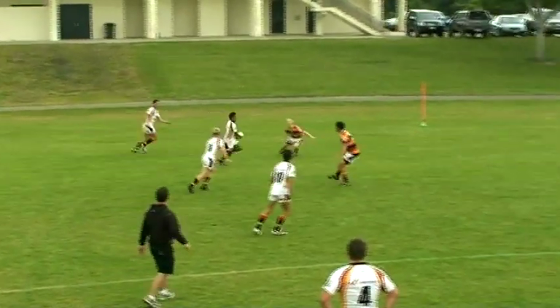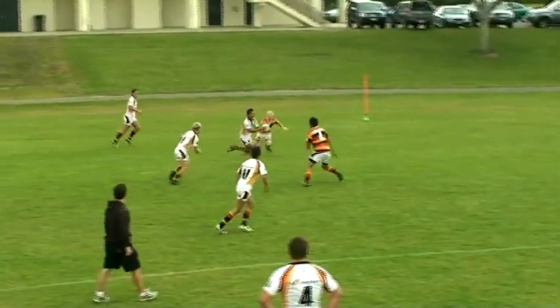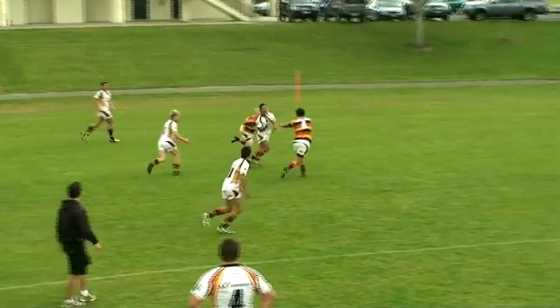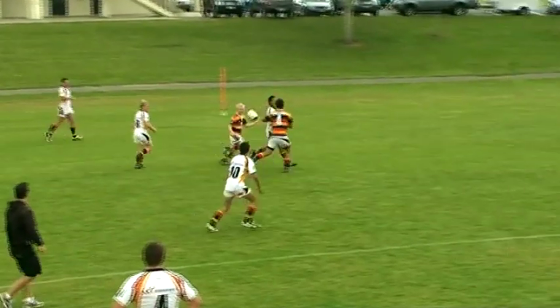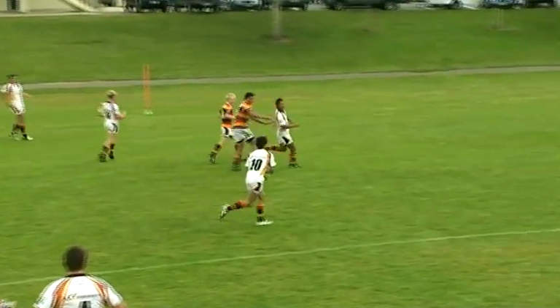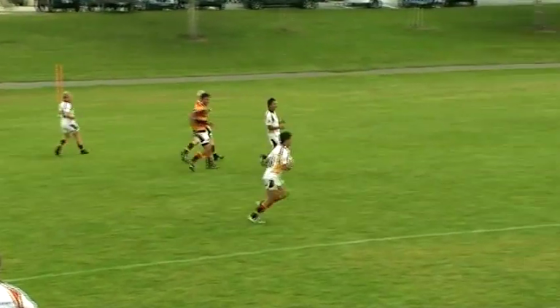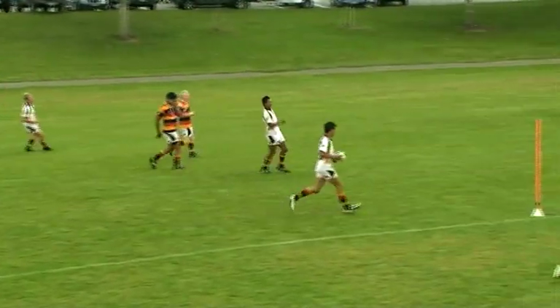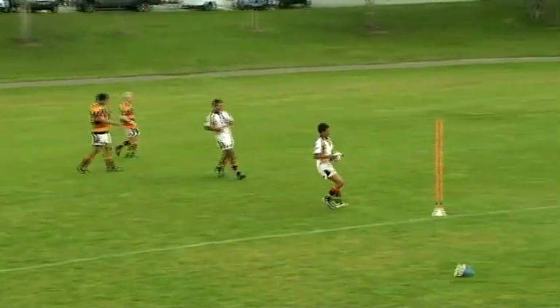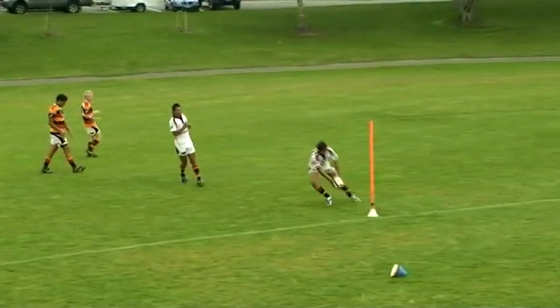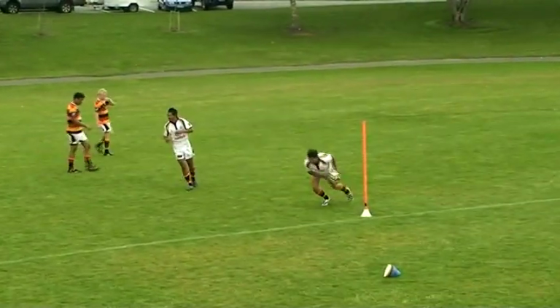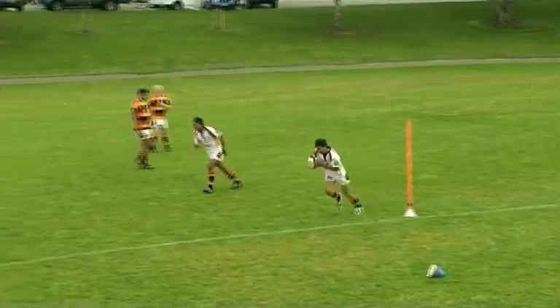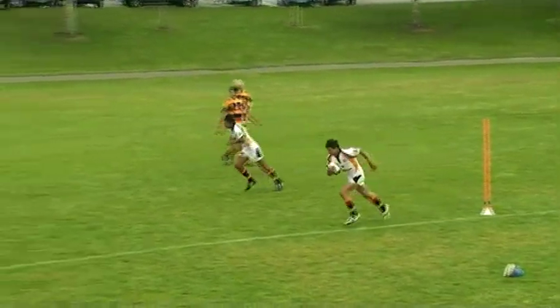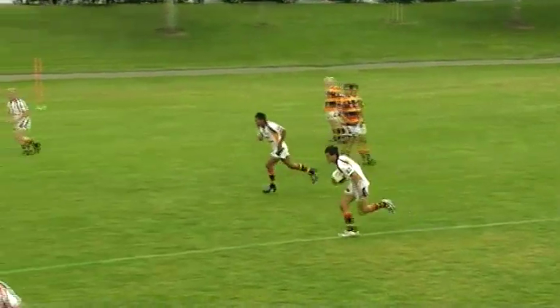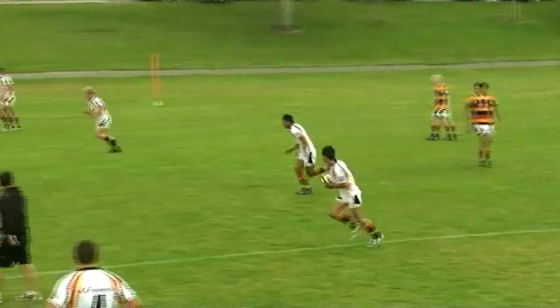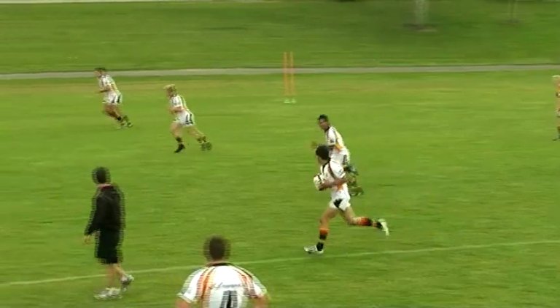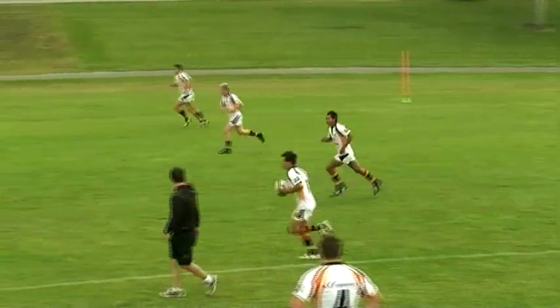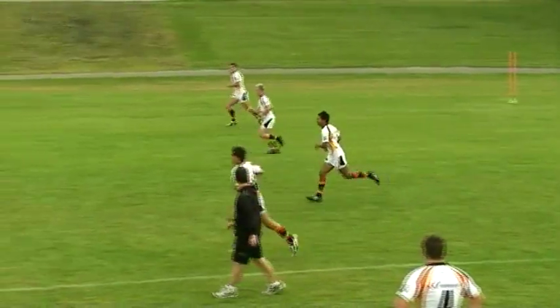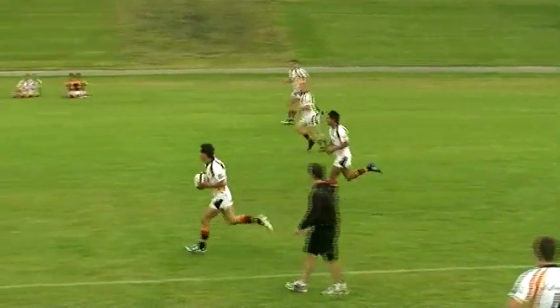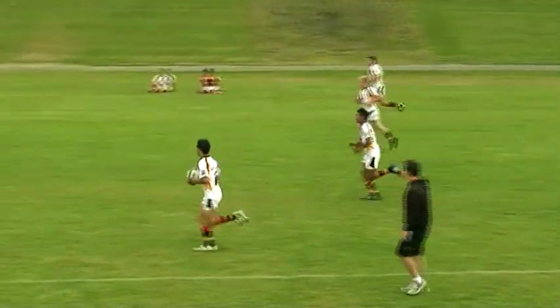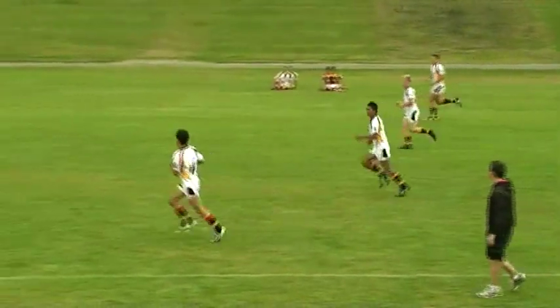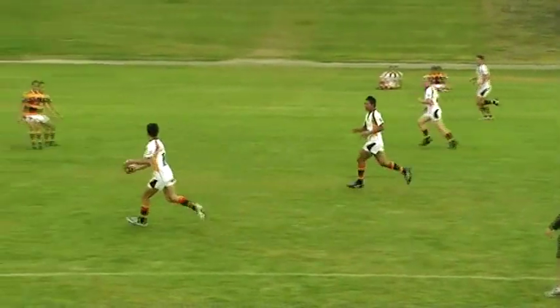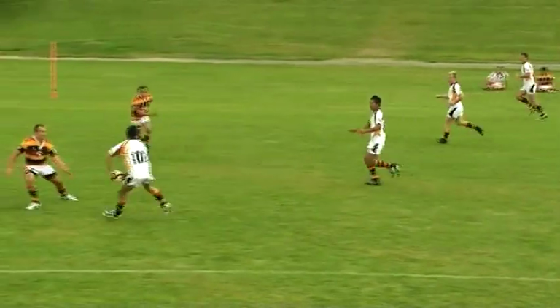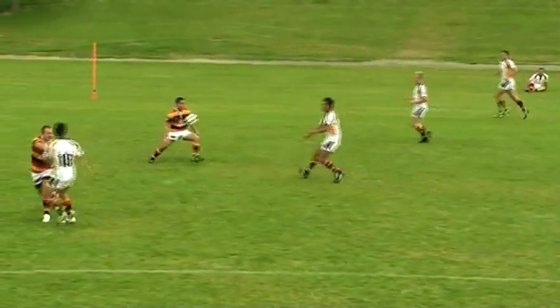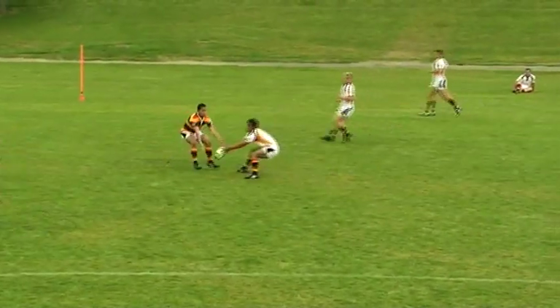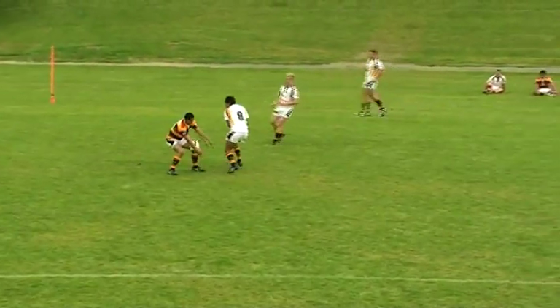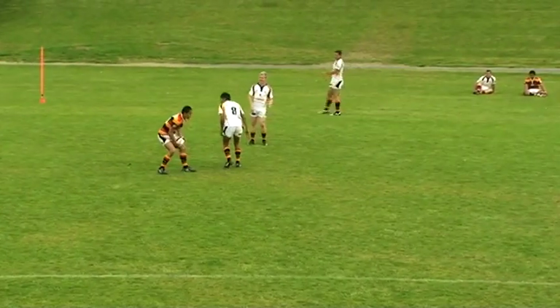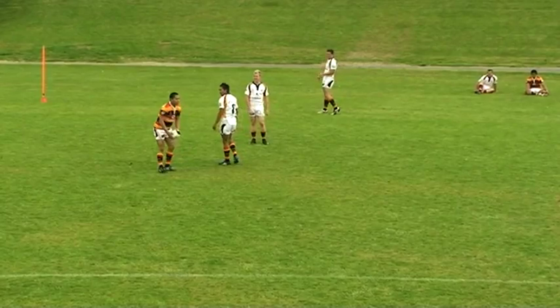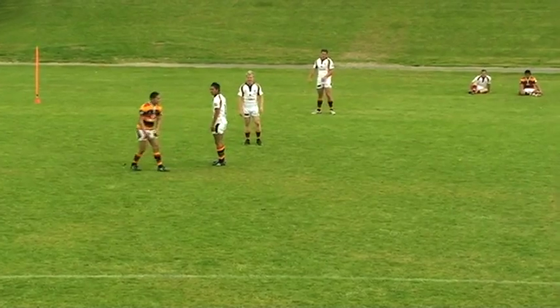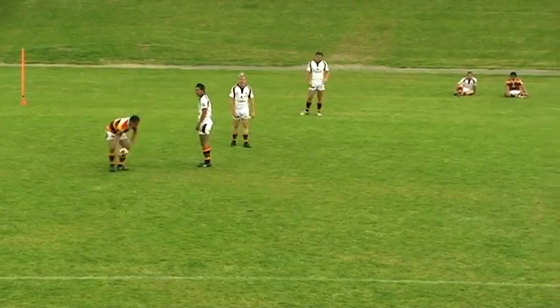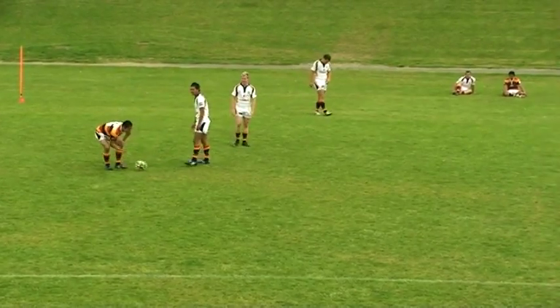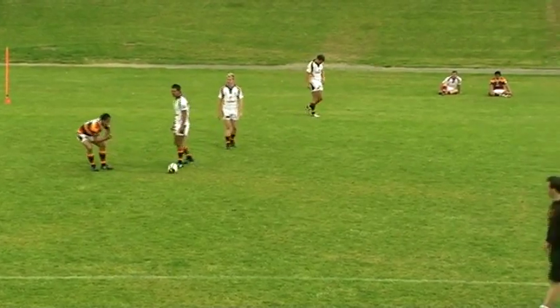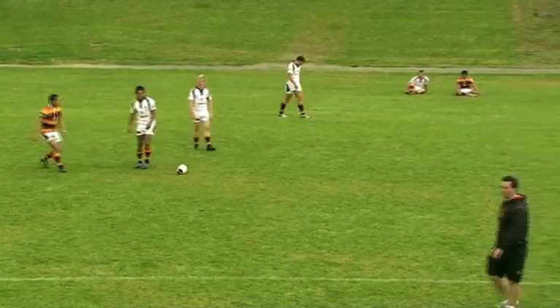On the coach's whistle, the middle team begins attacking the other team. The coach will frequently blow his whistle during this exercise, and the middle team has to react and defend against those two end teams.